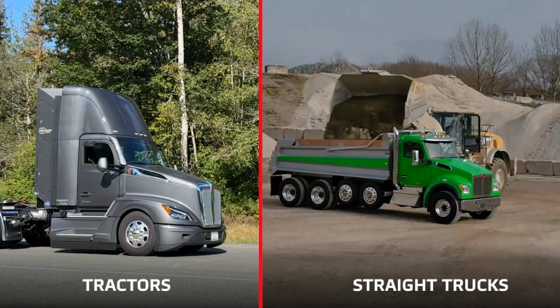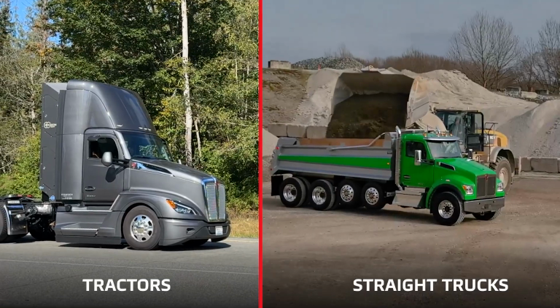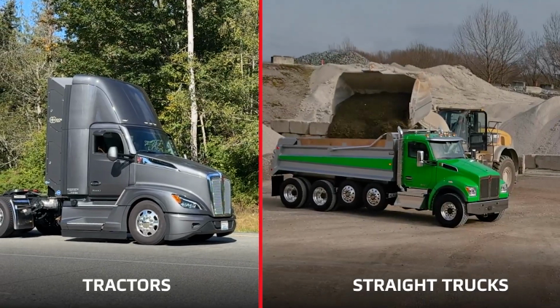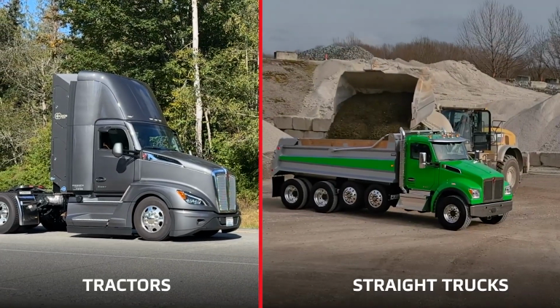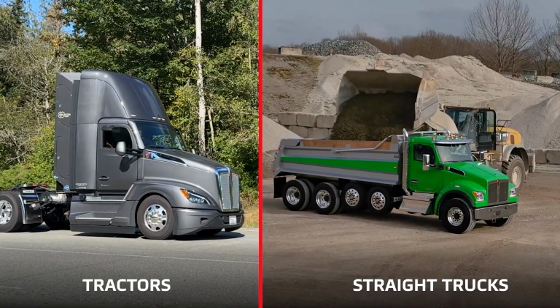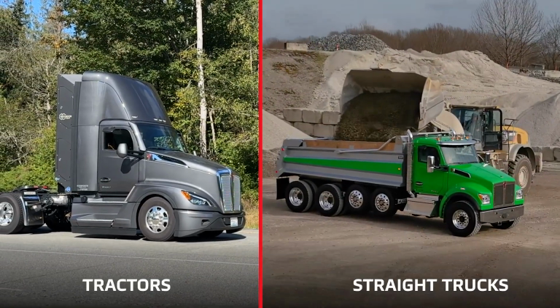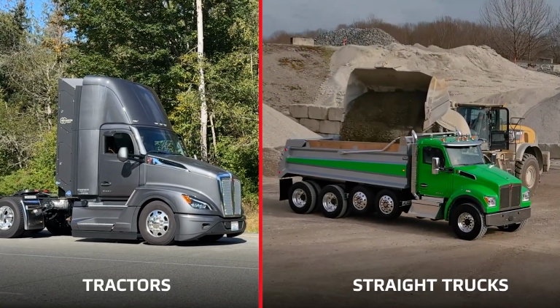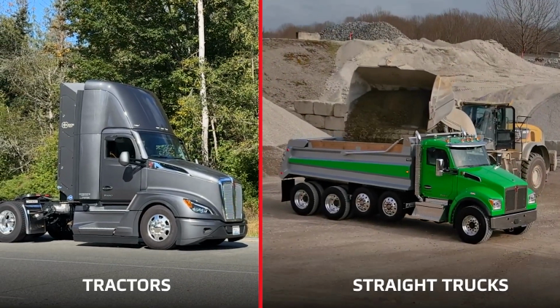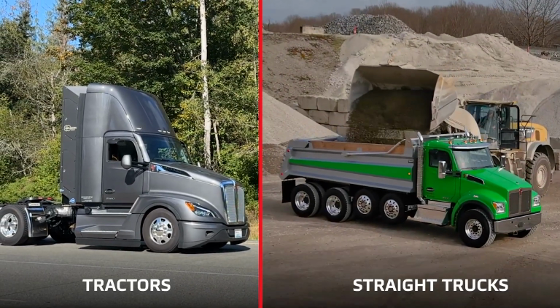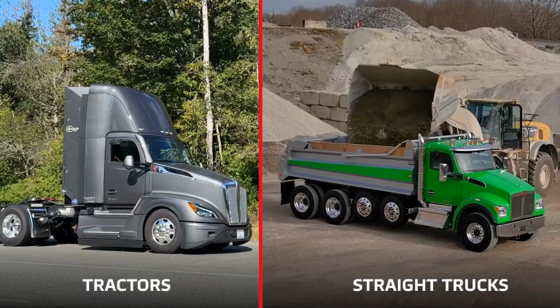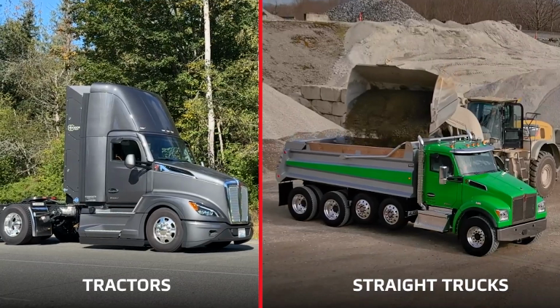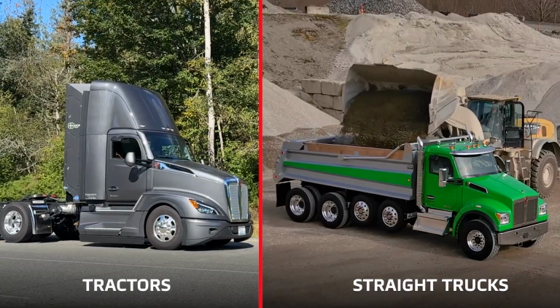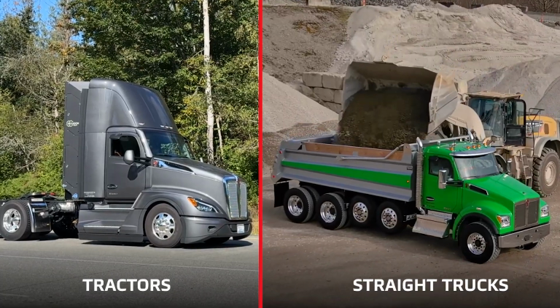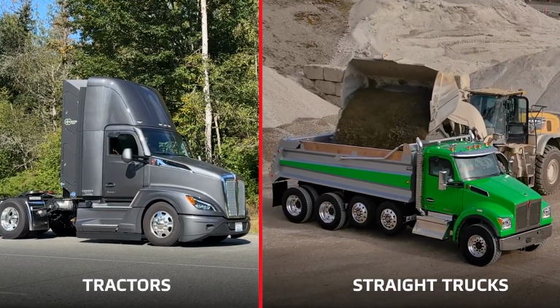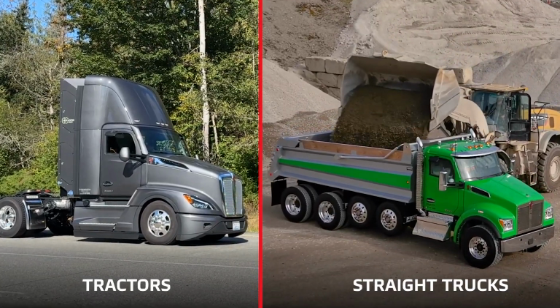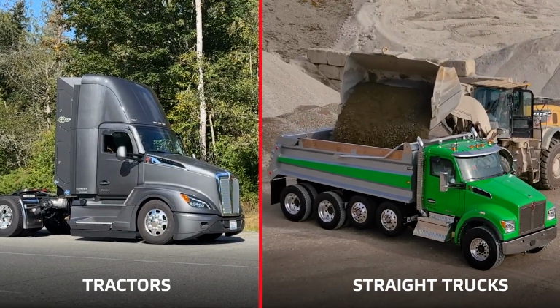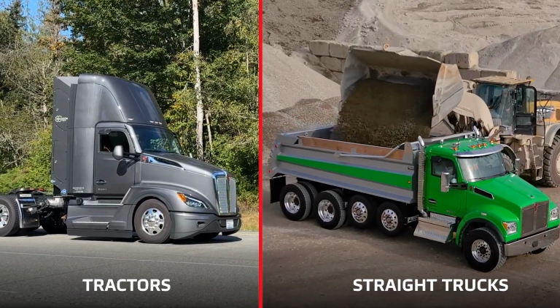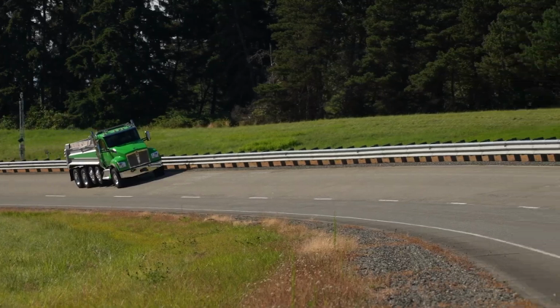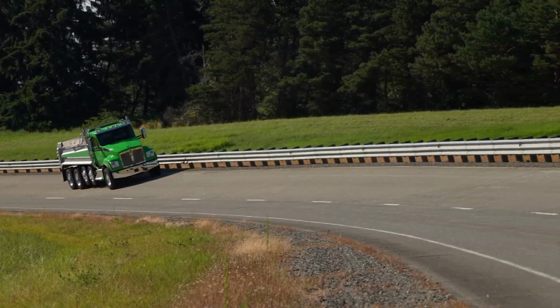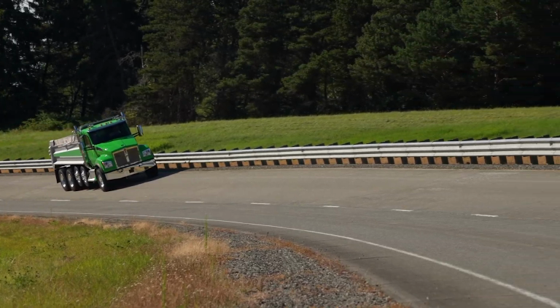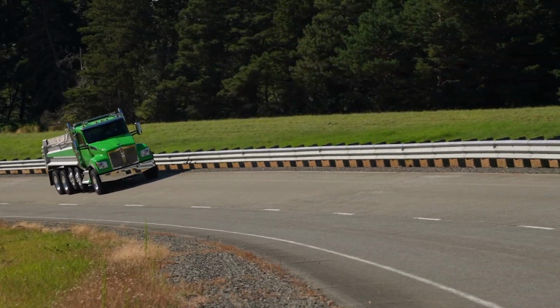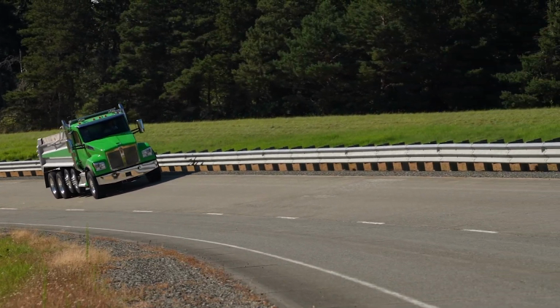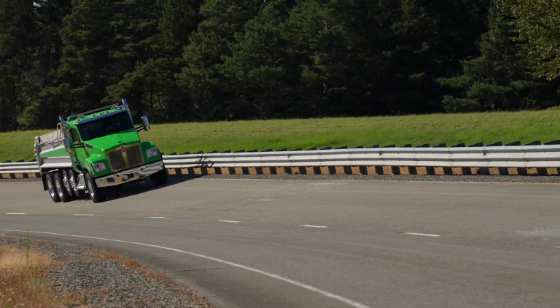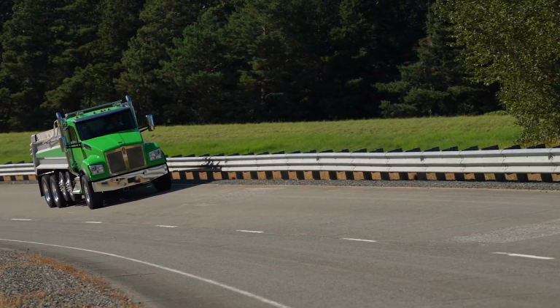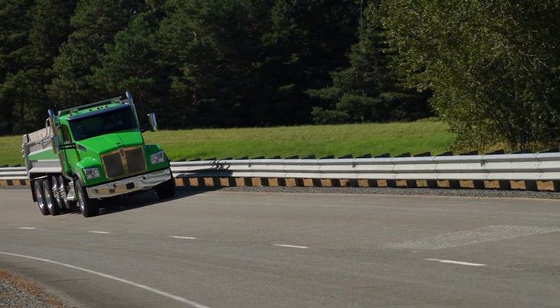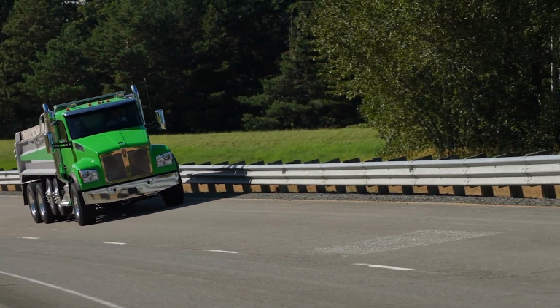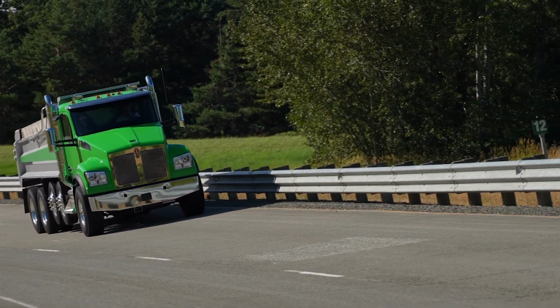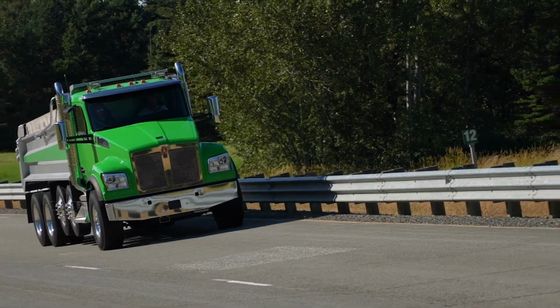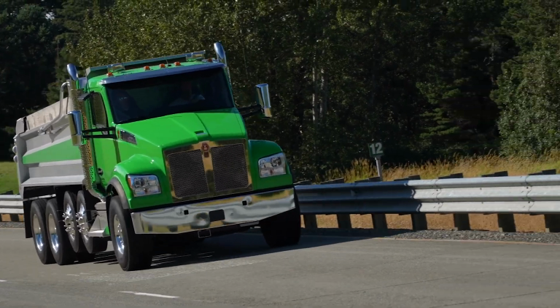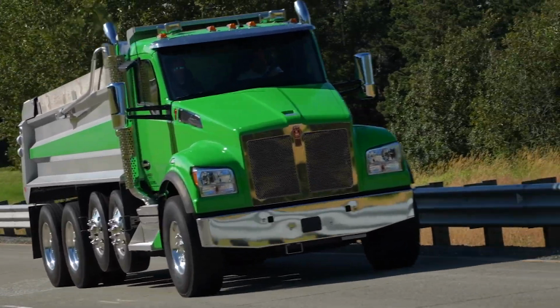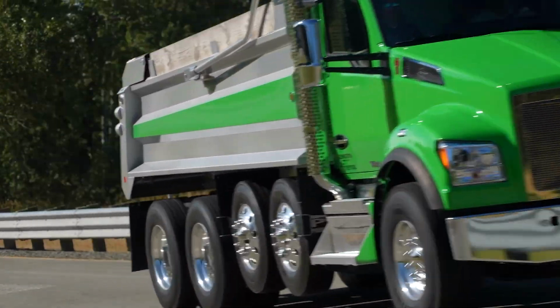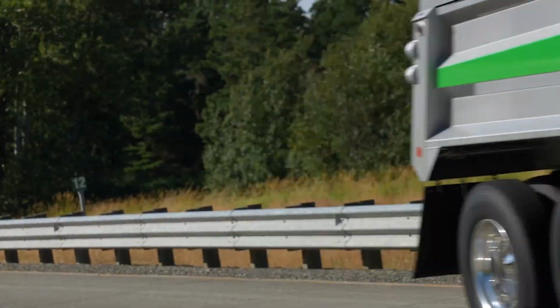The factory-installed Kenworth TPMS system can be installed on tractors or straight trucks, including trucks with pusher or tag axles, covering up to 20 individual tires.